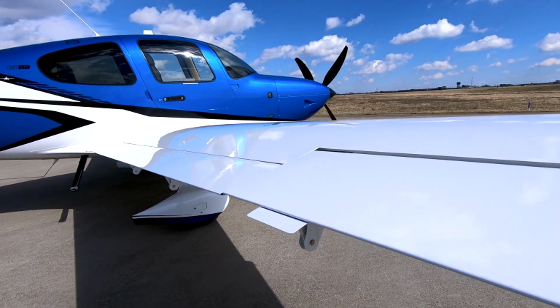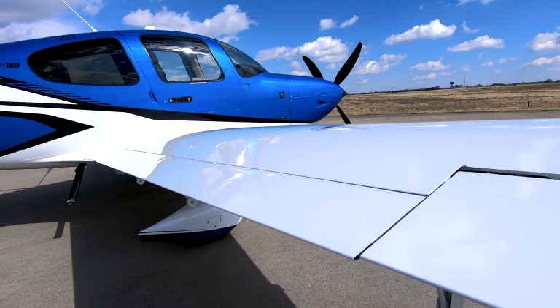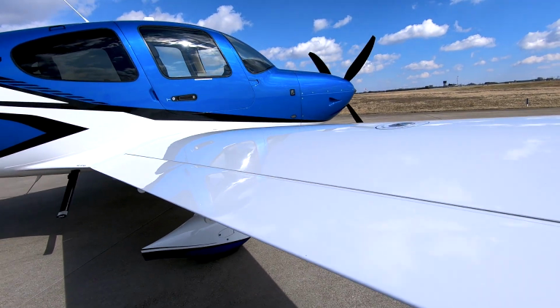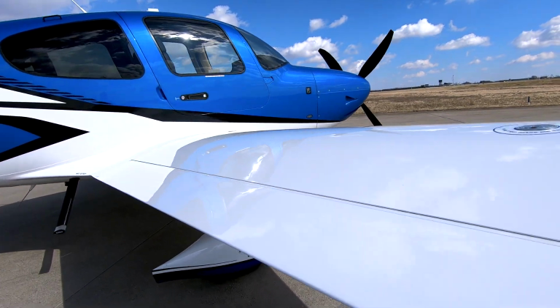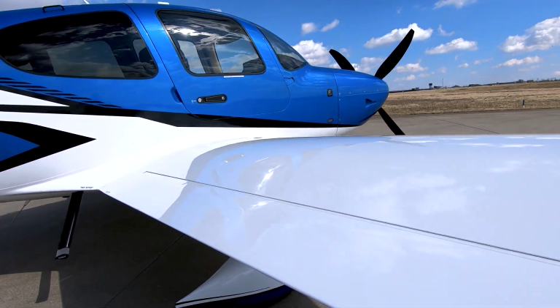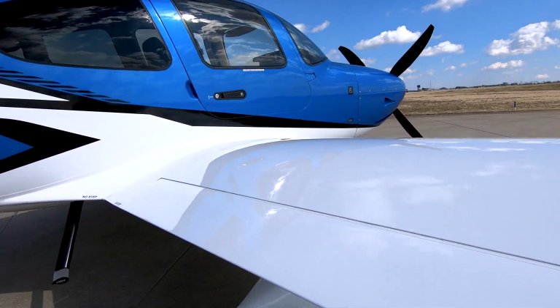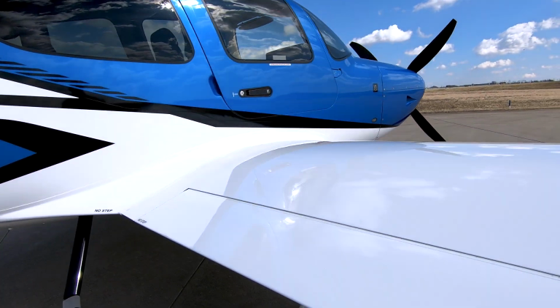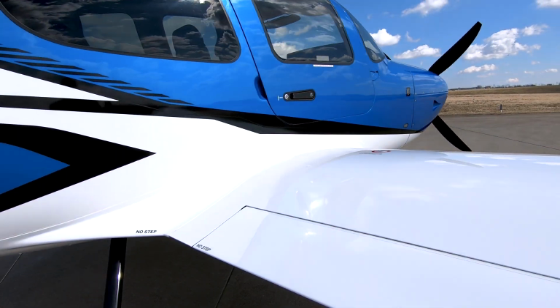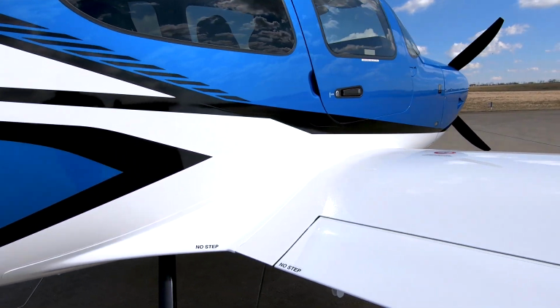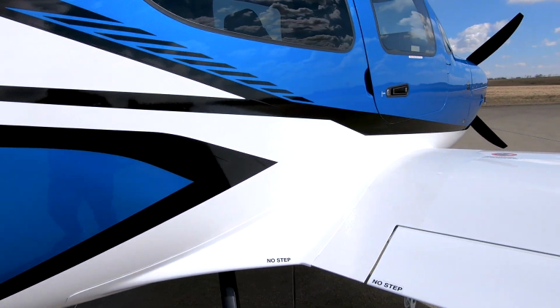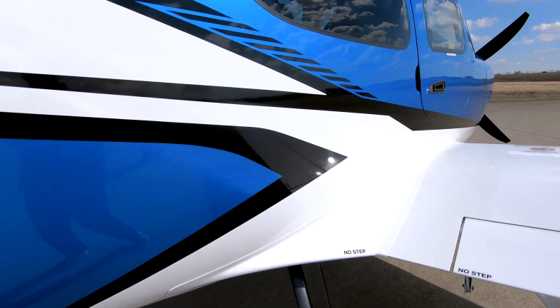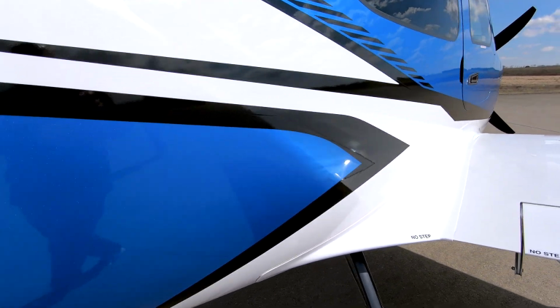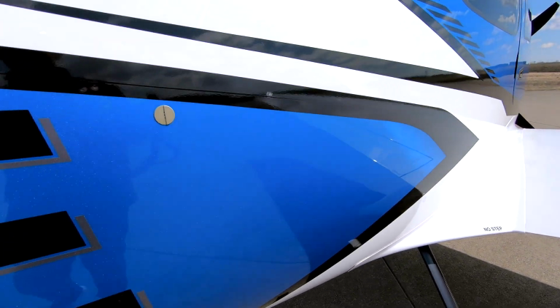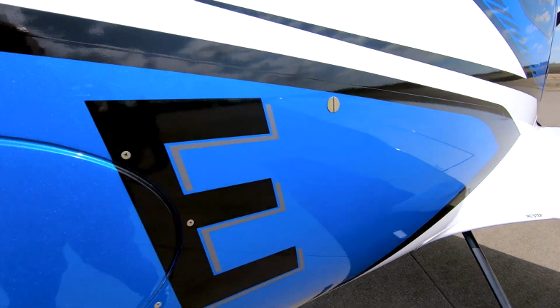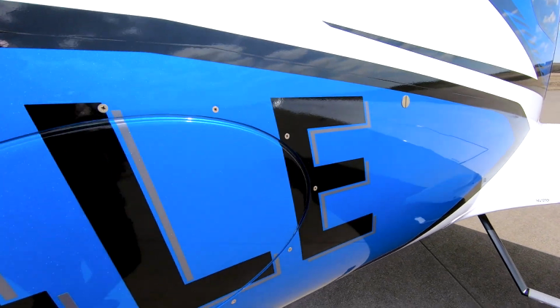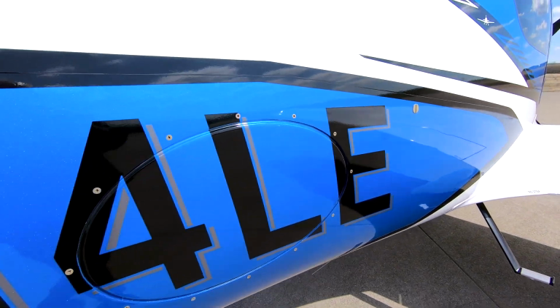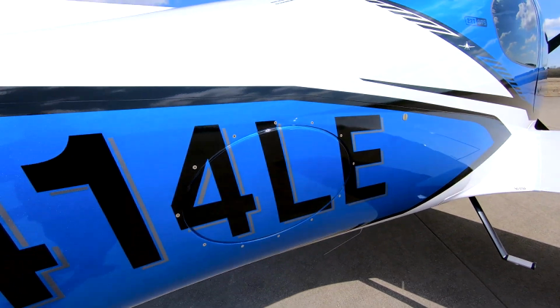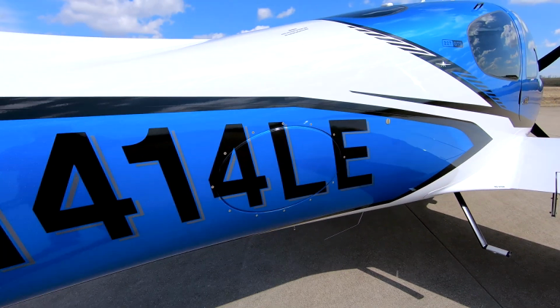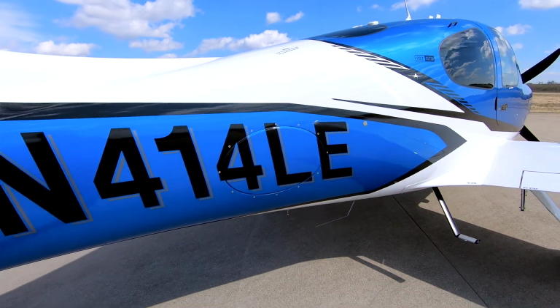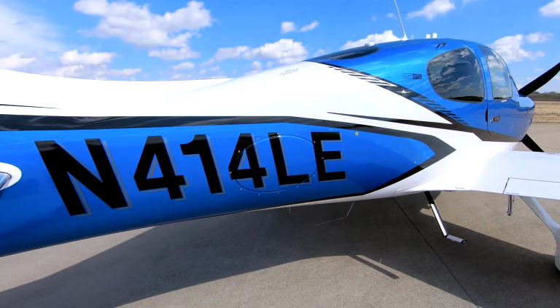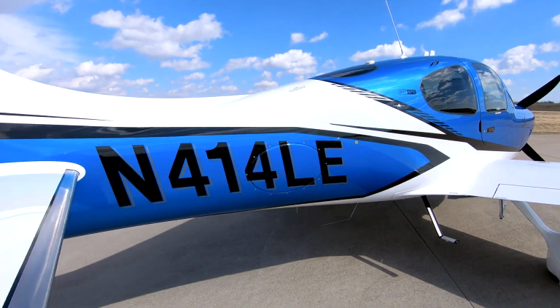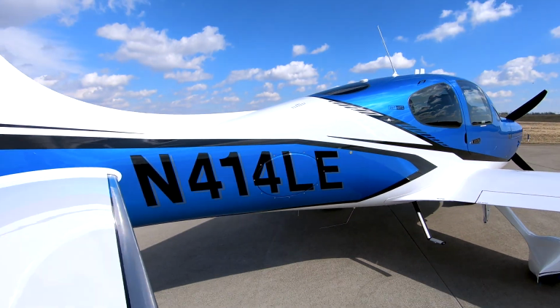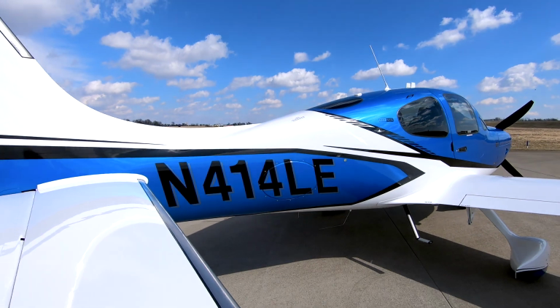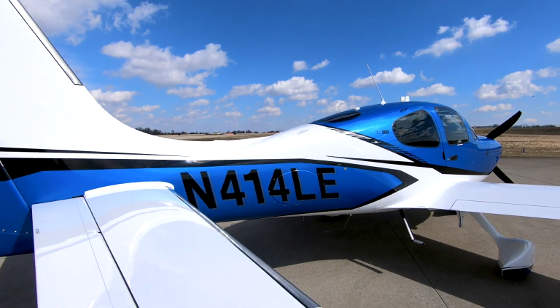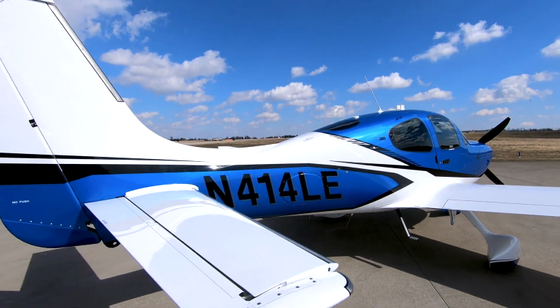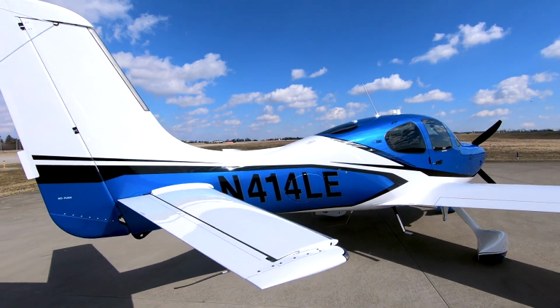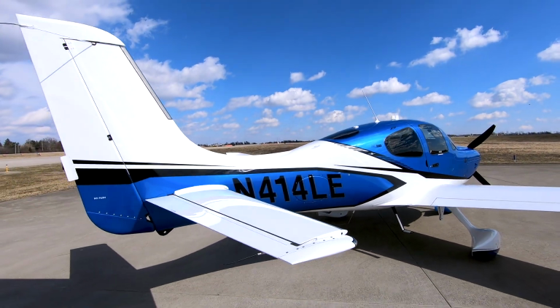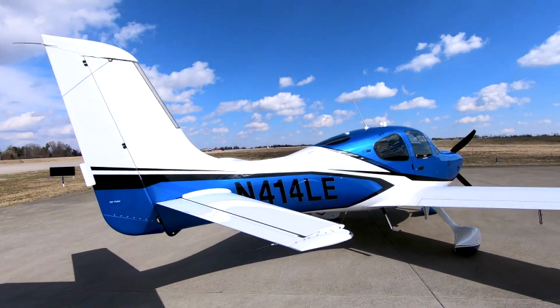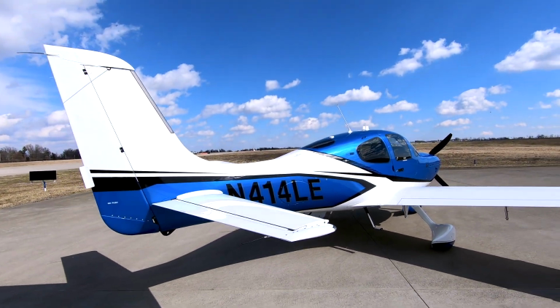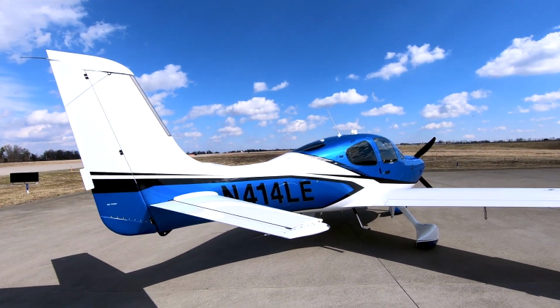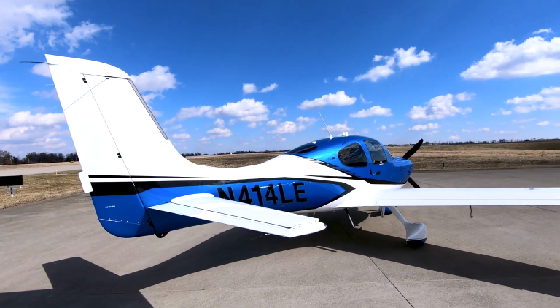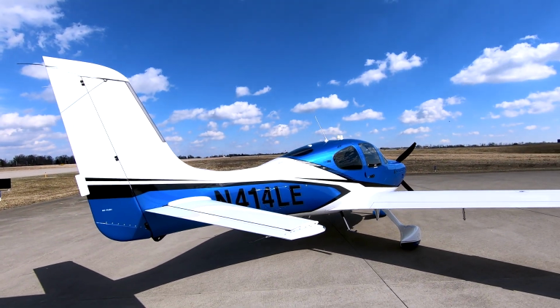This aircraft received a fresh annual inspection at a Cirrus service center in March 2025, has only 189 hours since new, and comes with a three-year factory warranty, offering you peace of mind from day one.